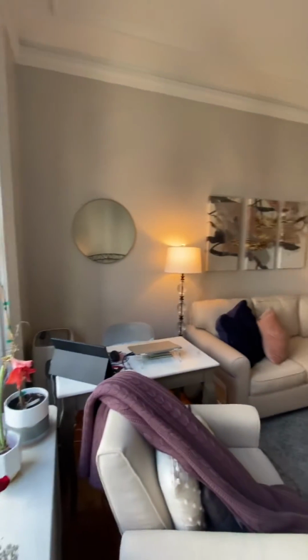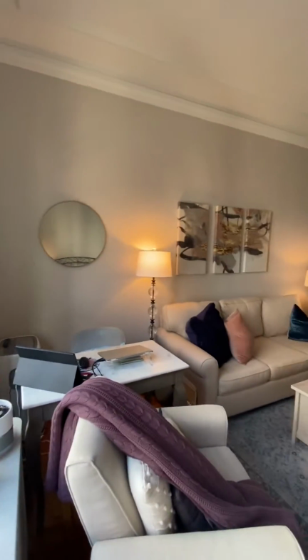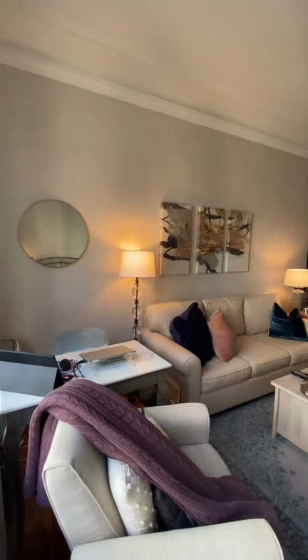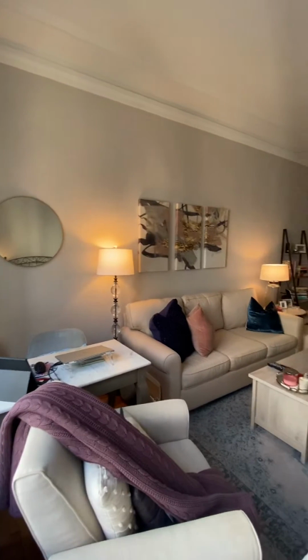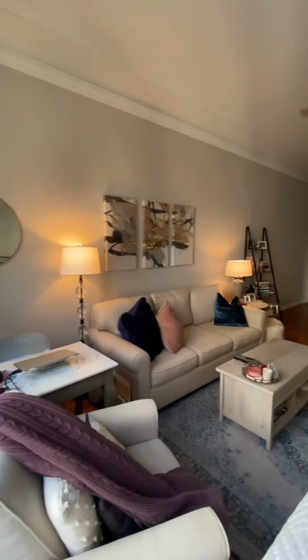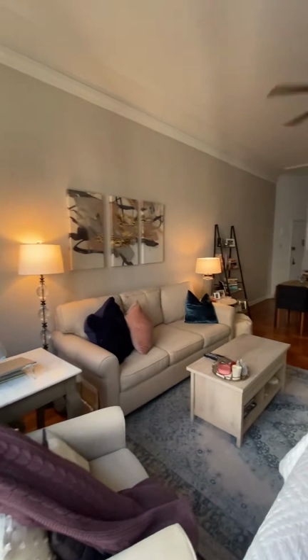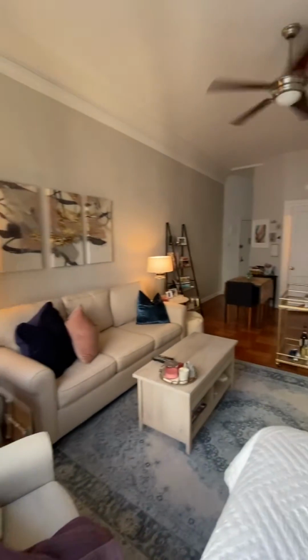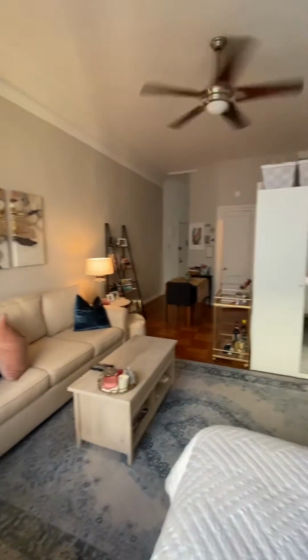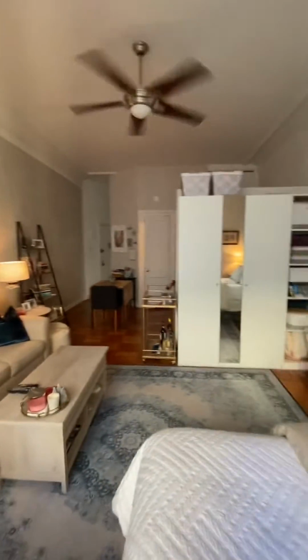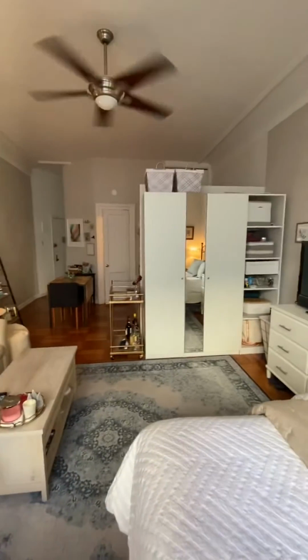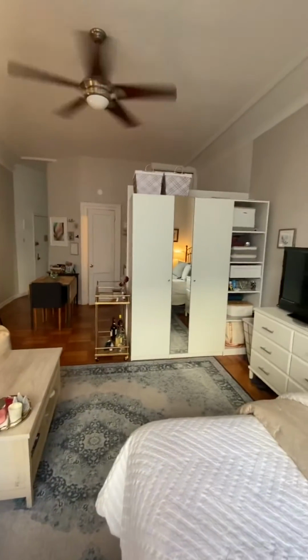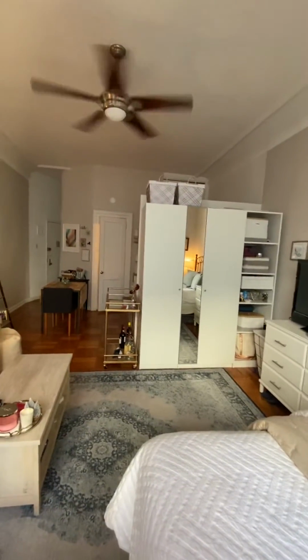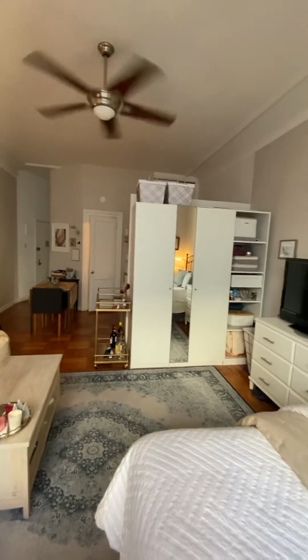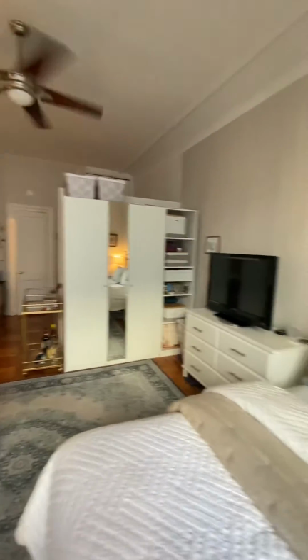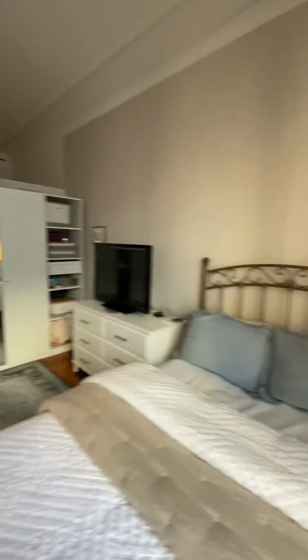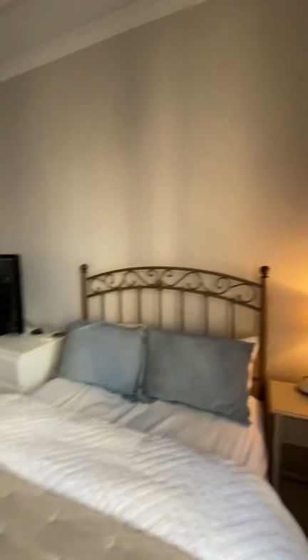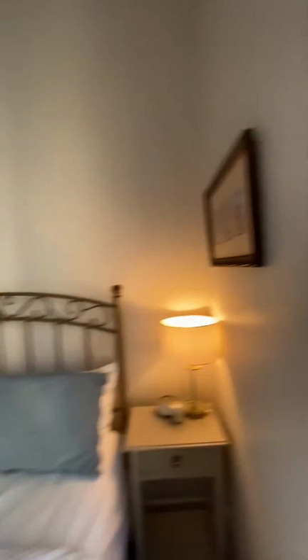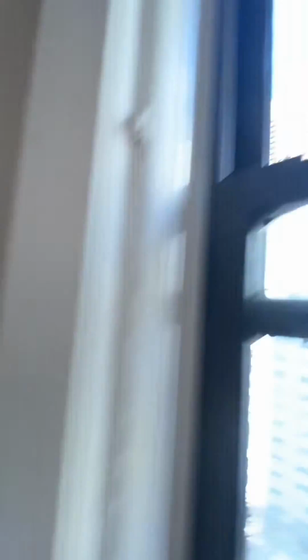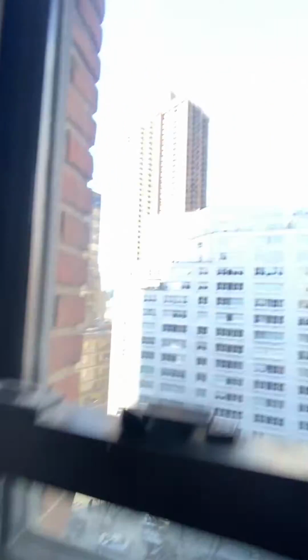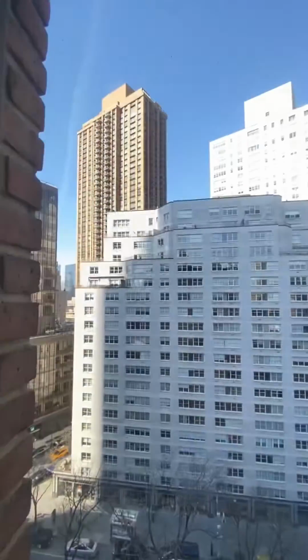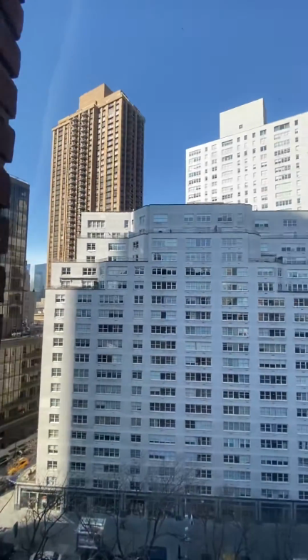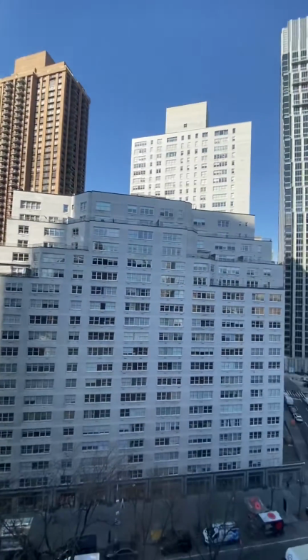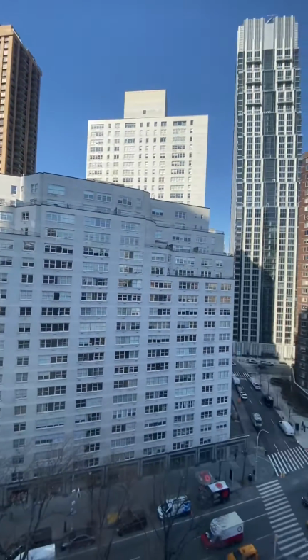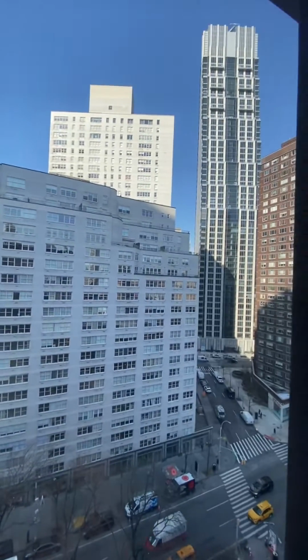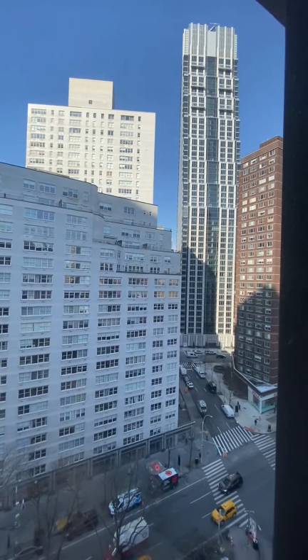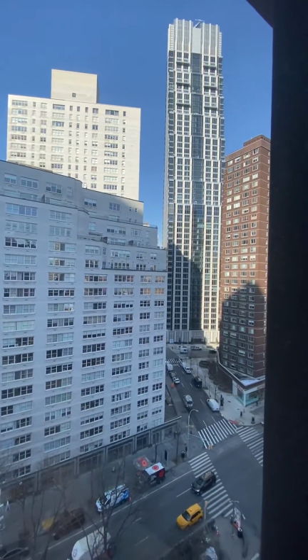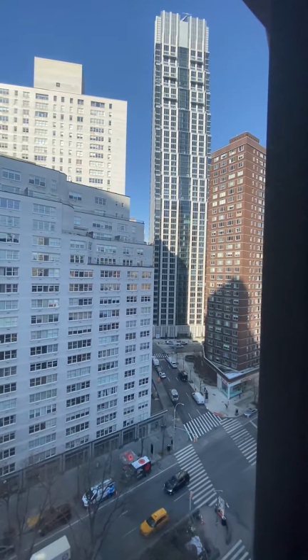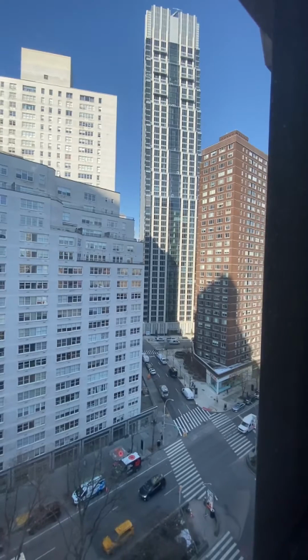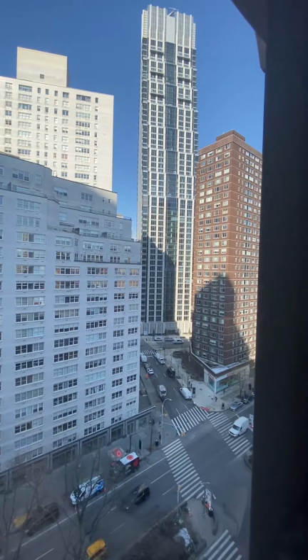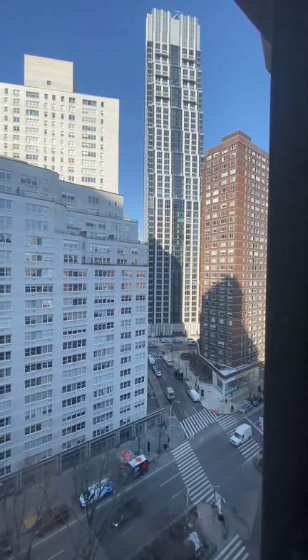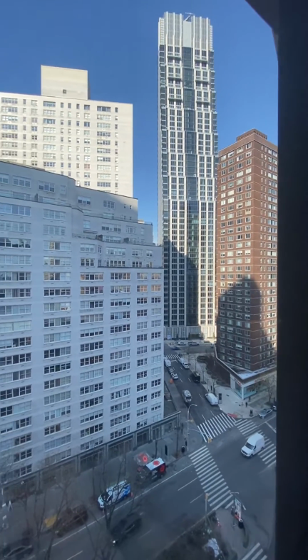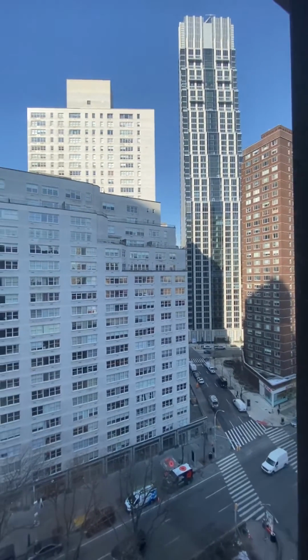Beautiful look through this way — really nice views of 69th and Broadway.